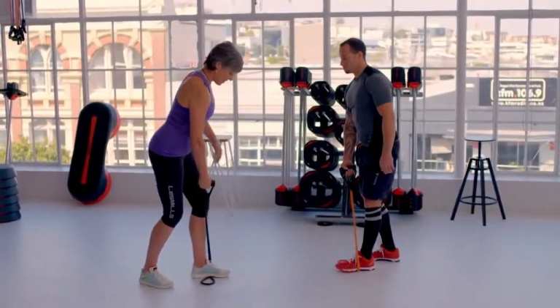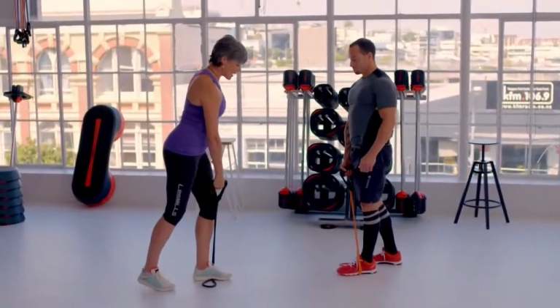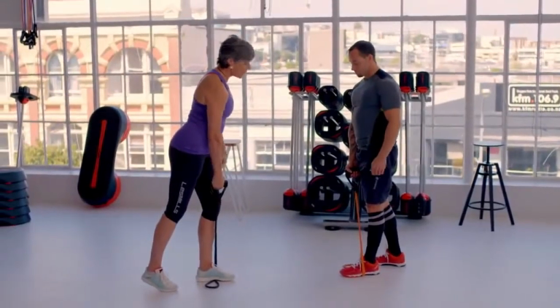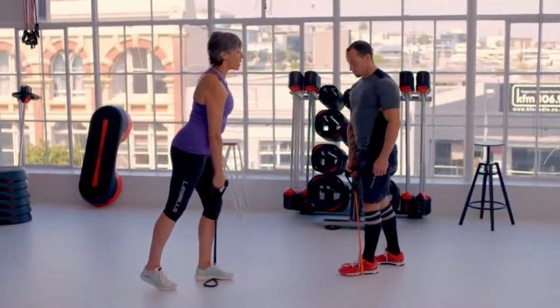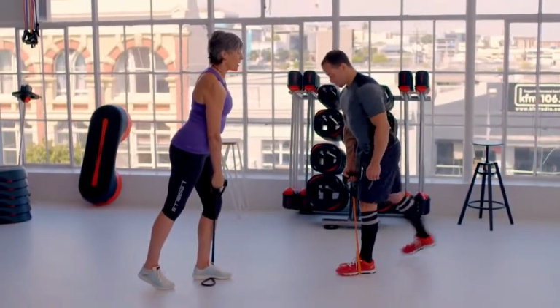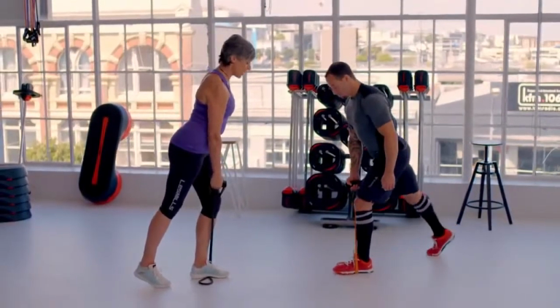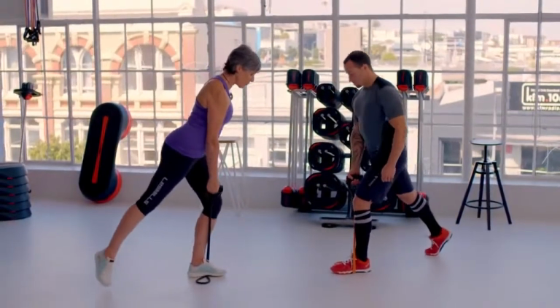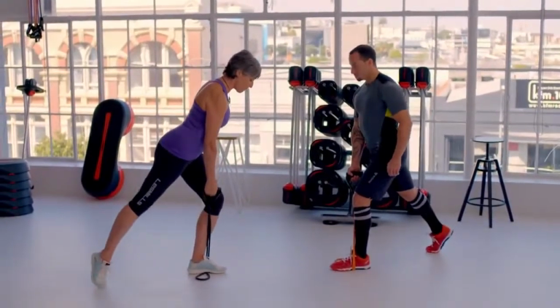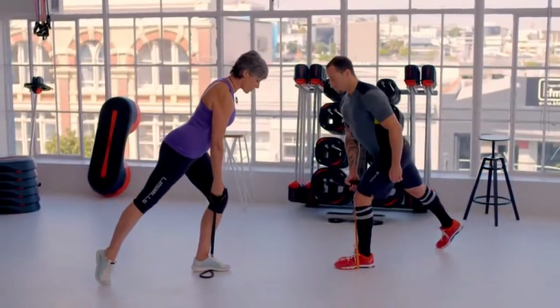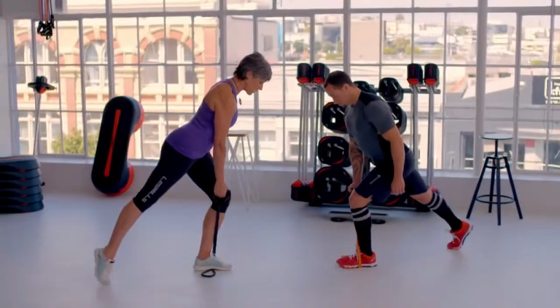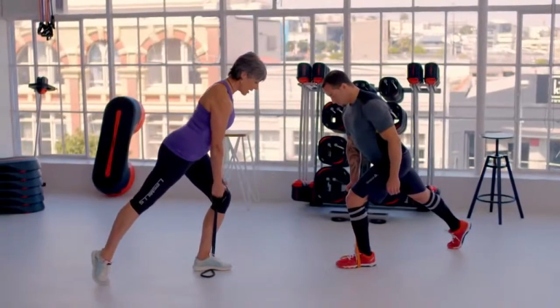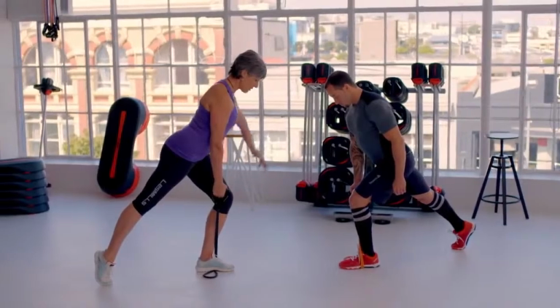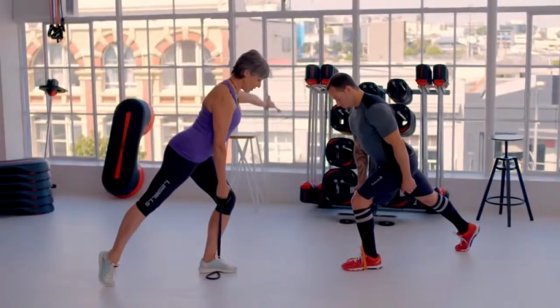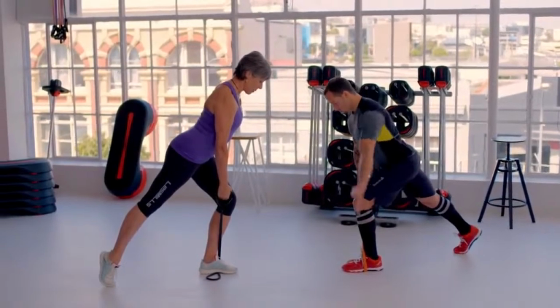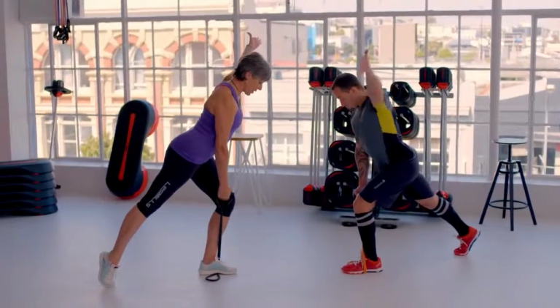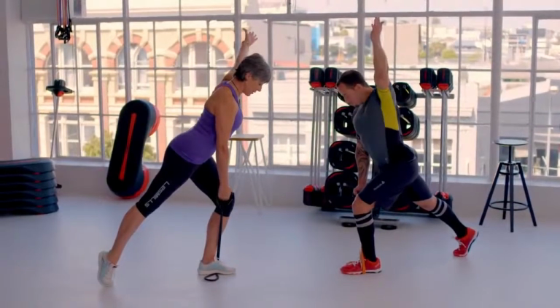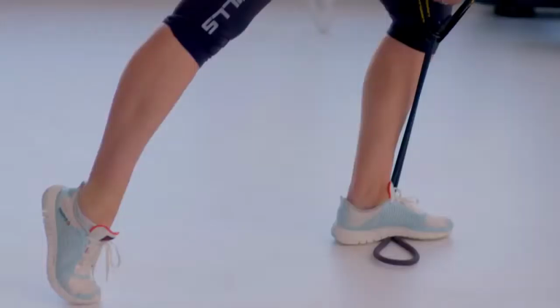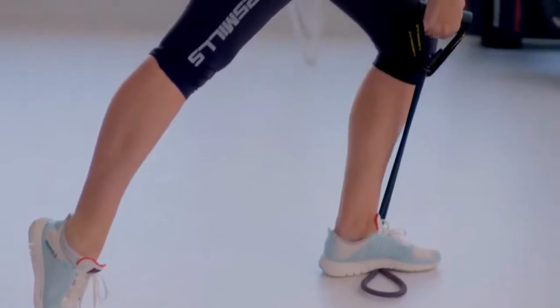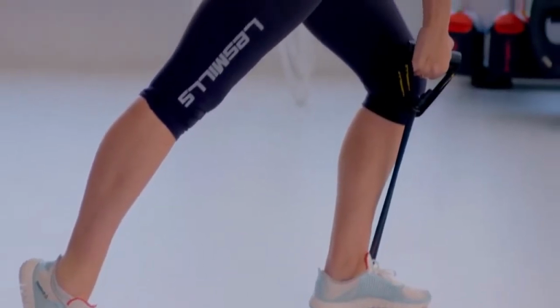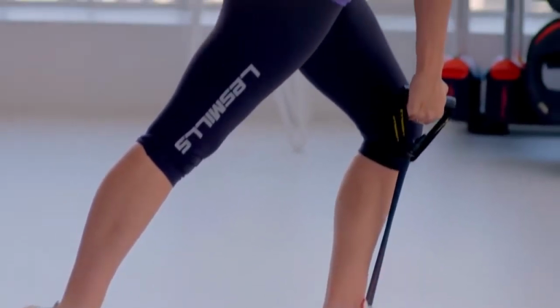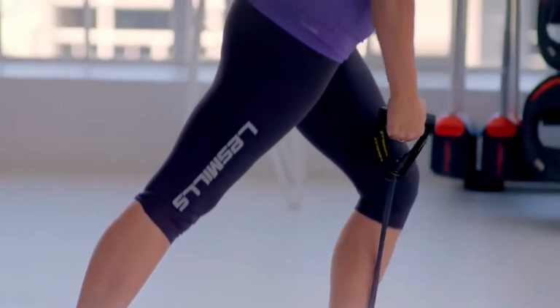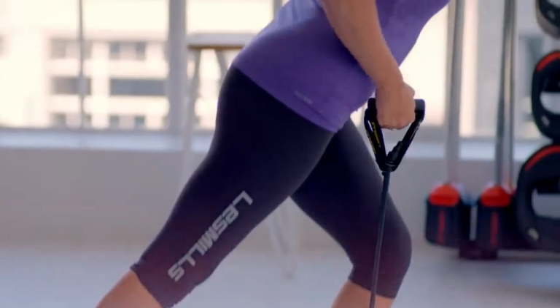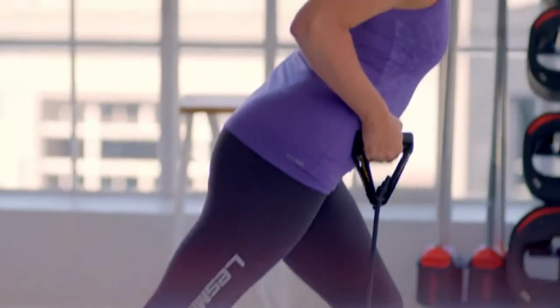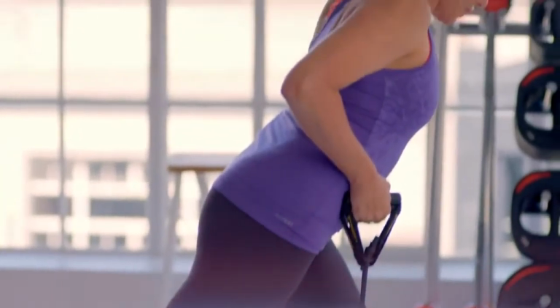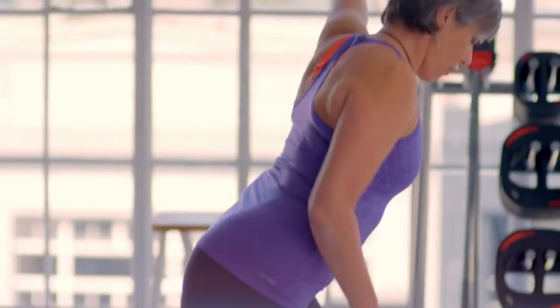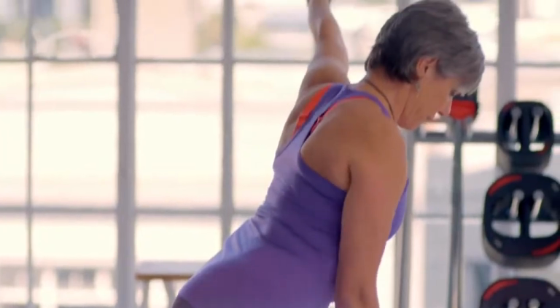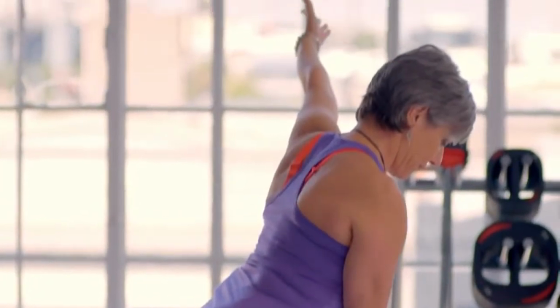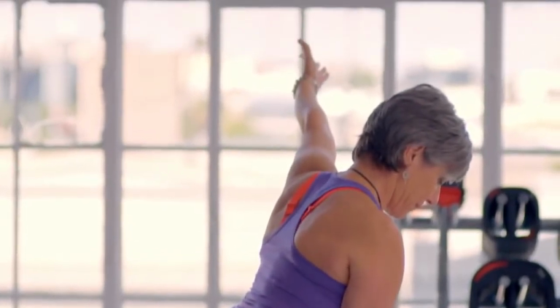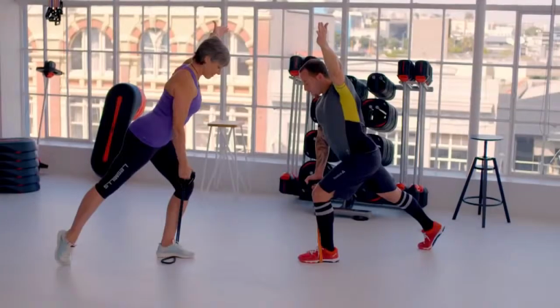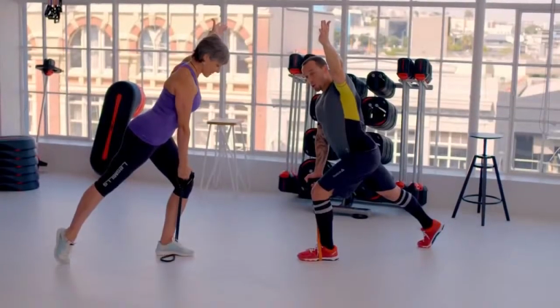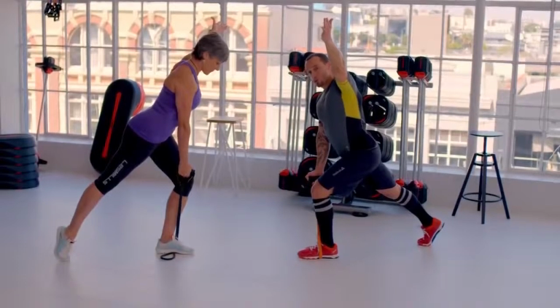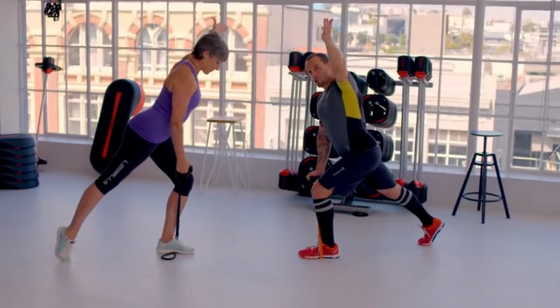Then take the other leg back behind you and hinge forward from the hip joint, lifting the other arm up on the diagonal. You bring your hand towards your hip as you row.